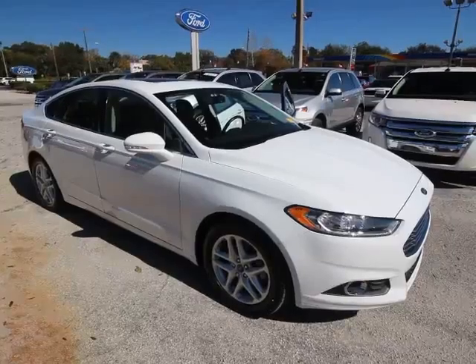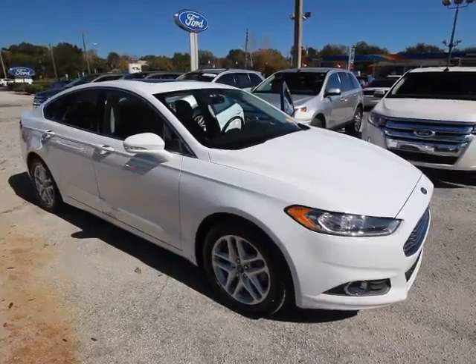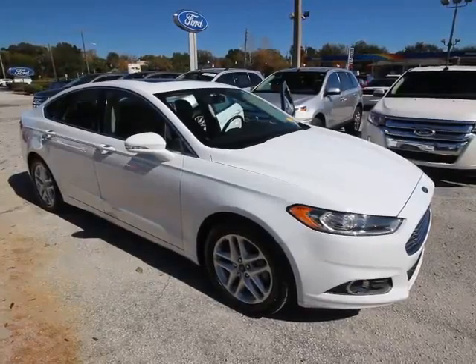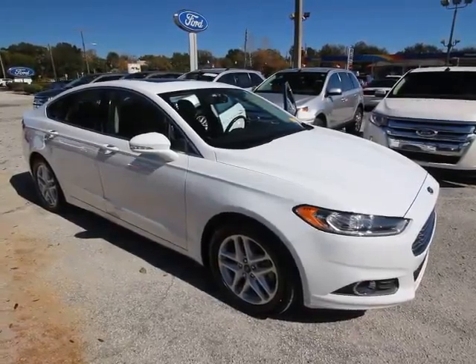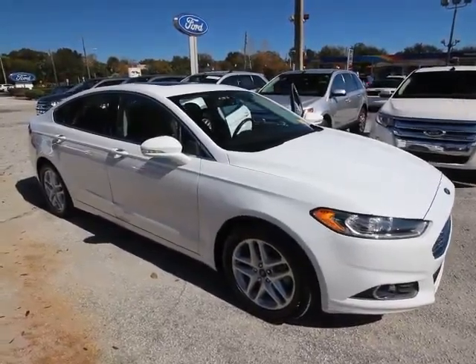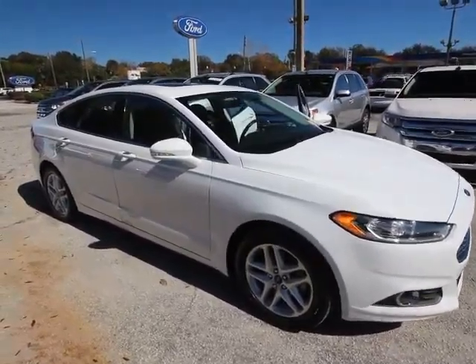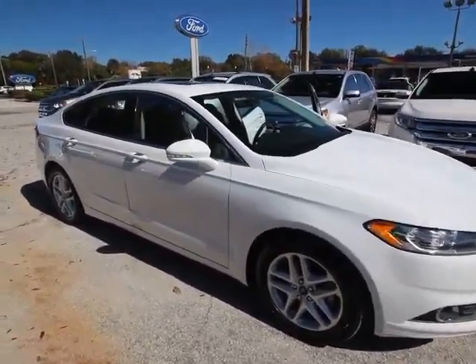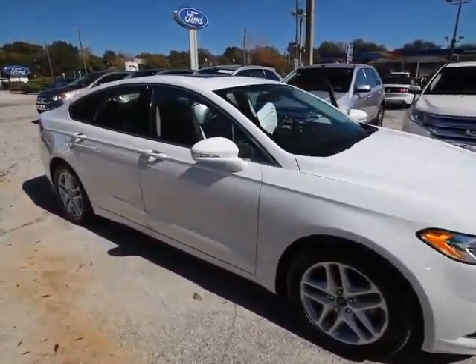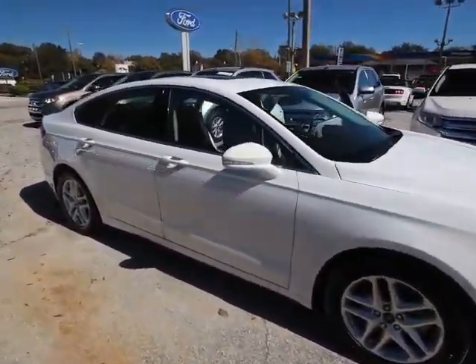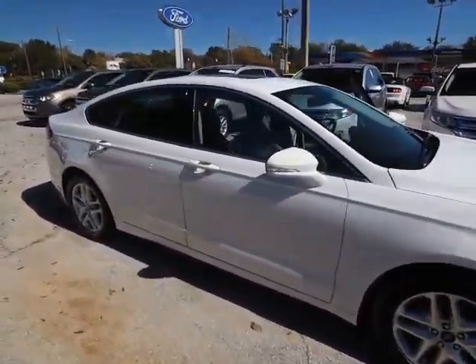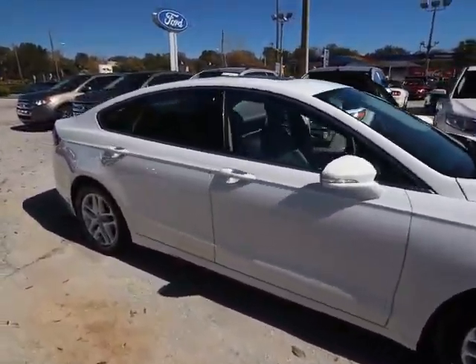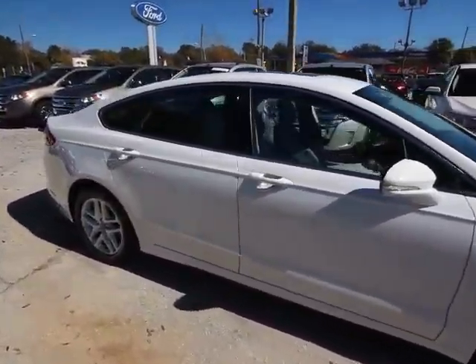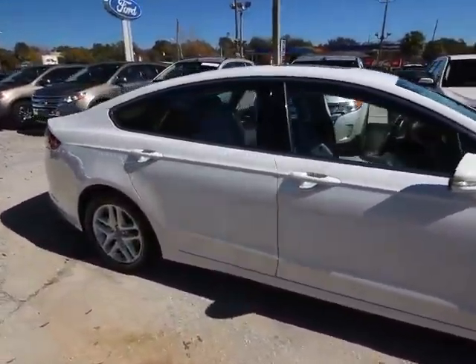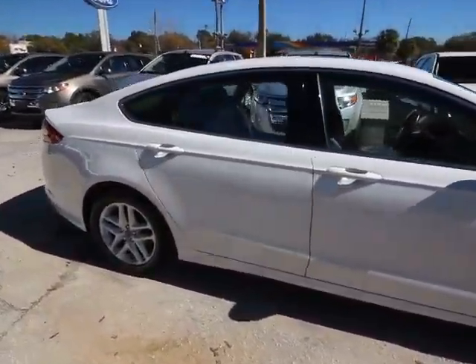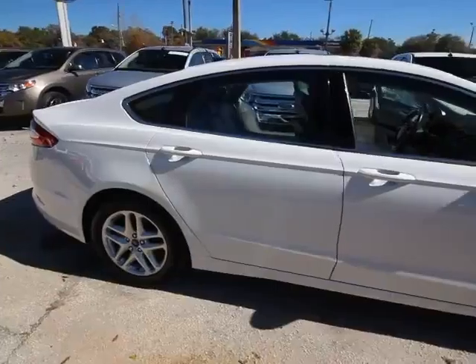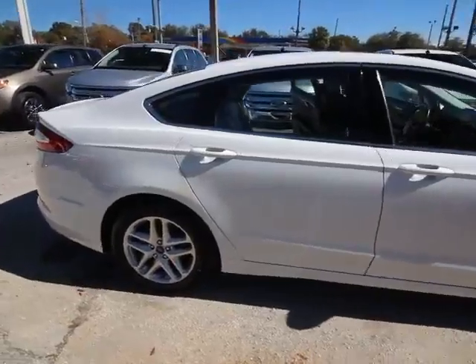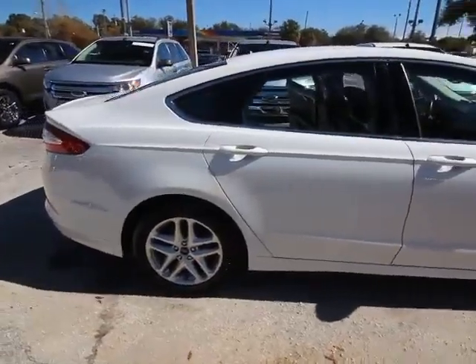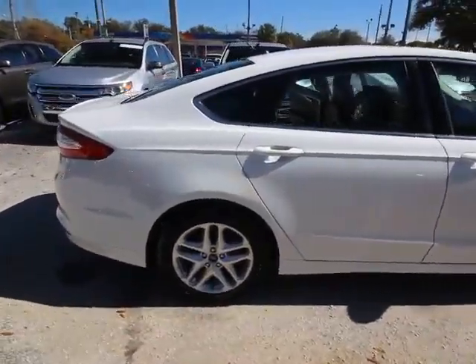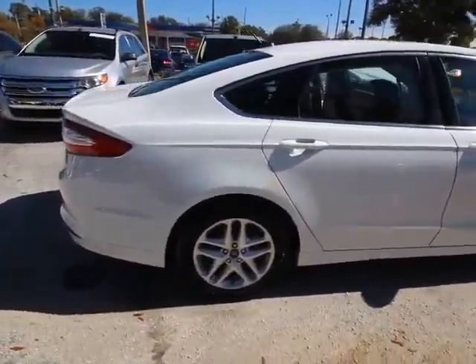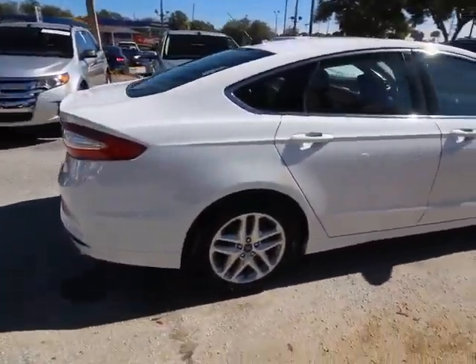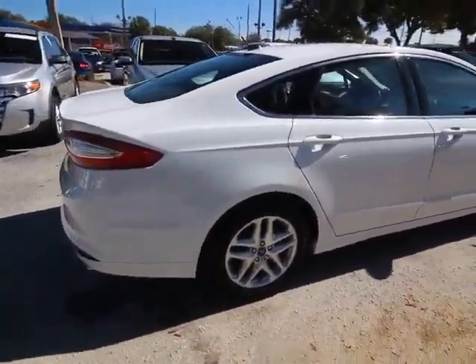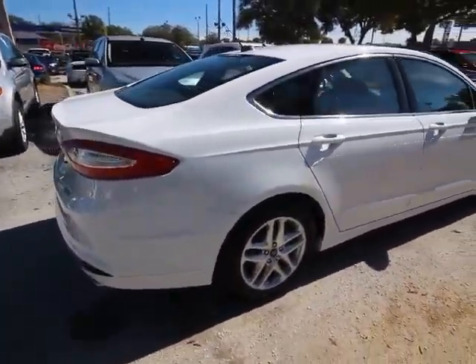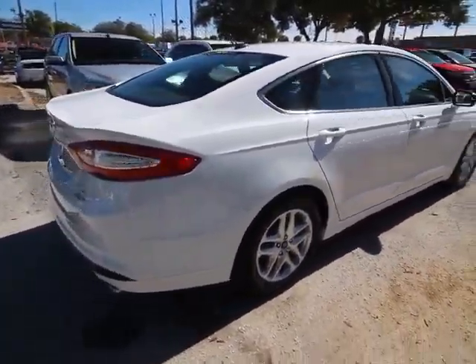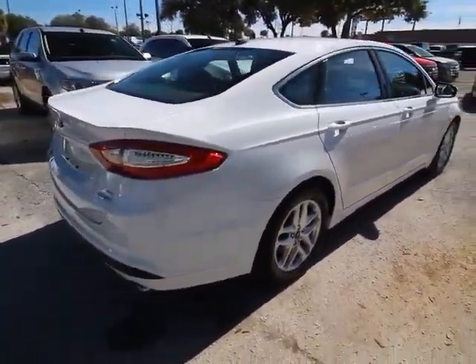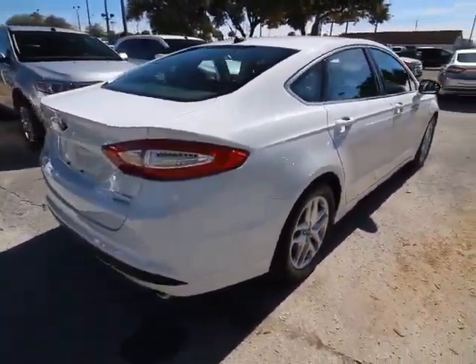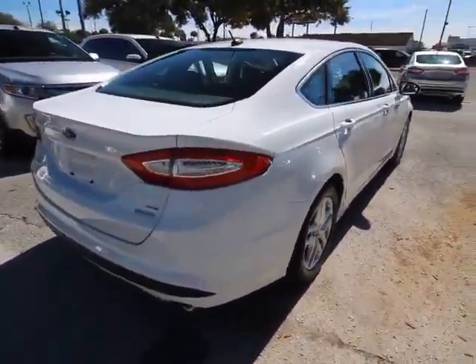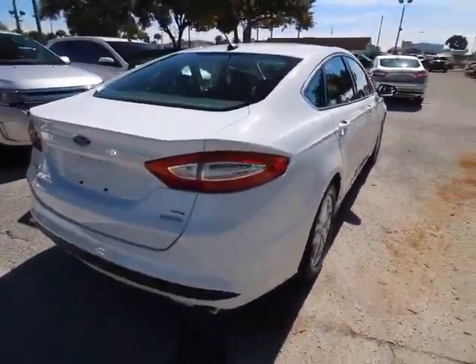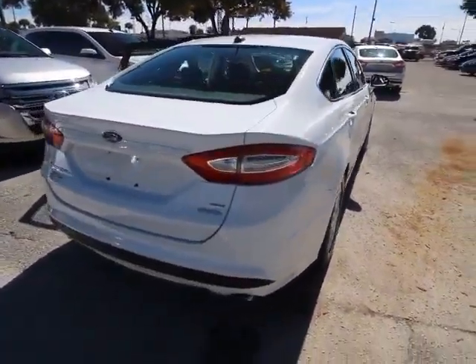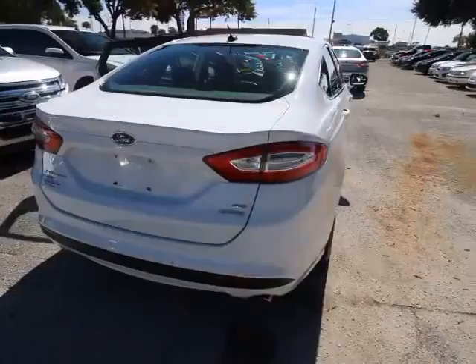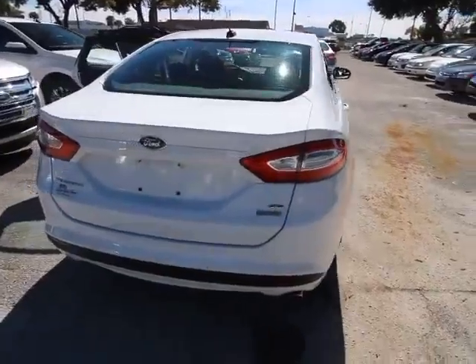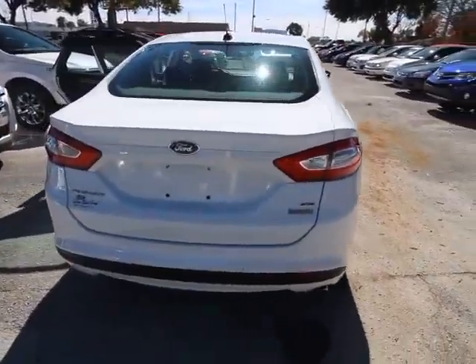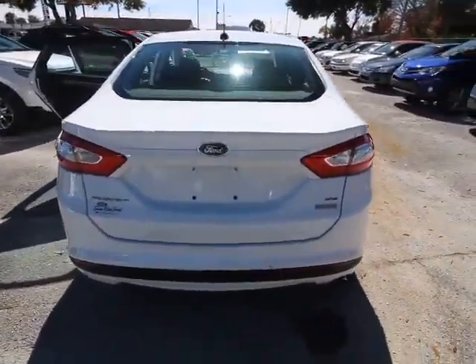The 2014 Fusion. You can have both impressive power and great economy in a Fusion. This vehicle has less than 40,000 miles. Here are some of this vehicle's great options.